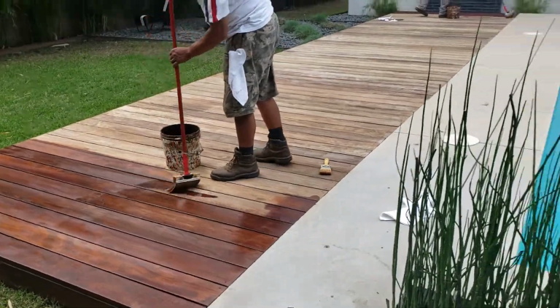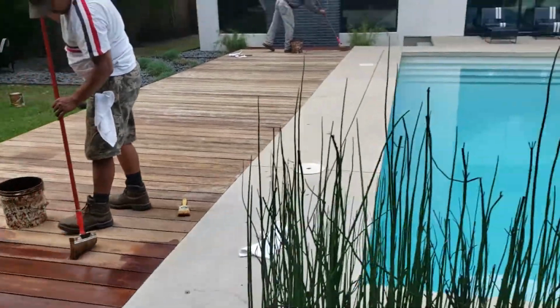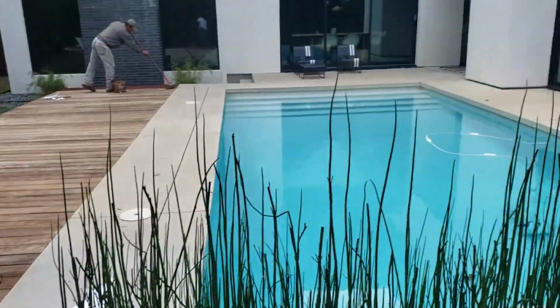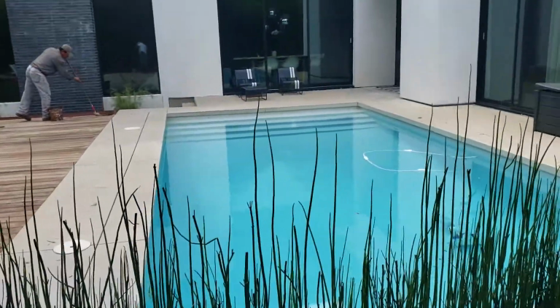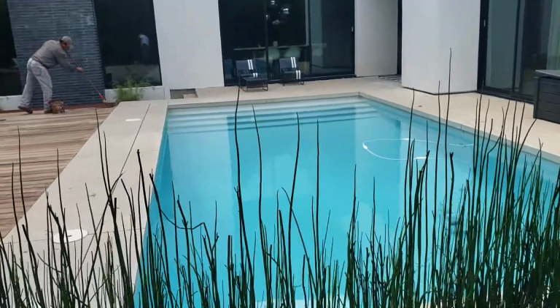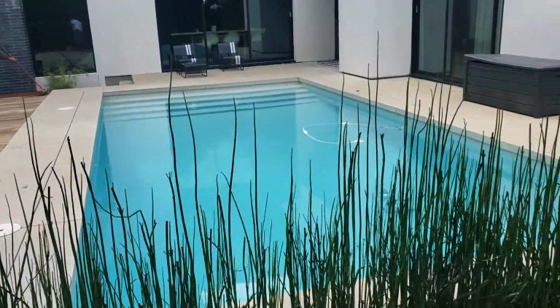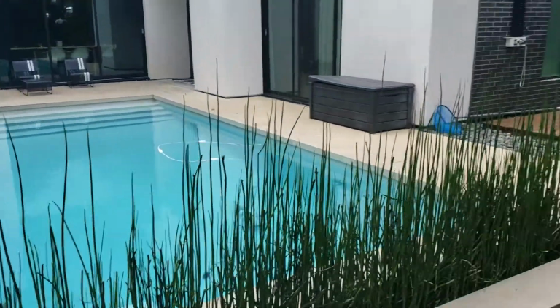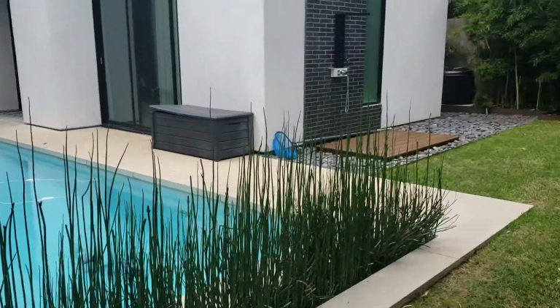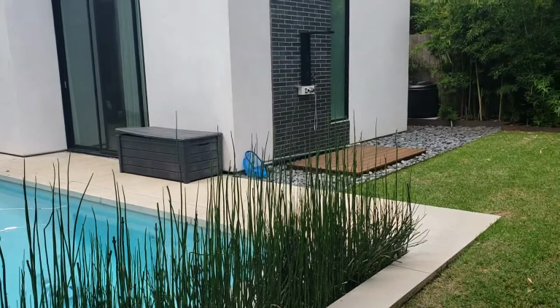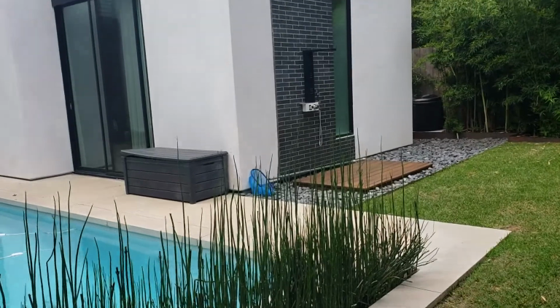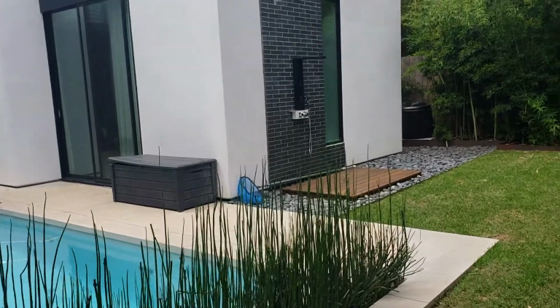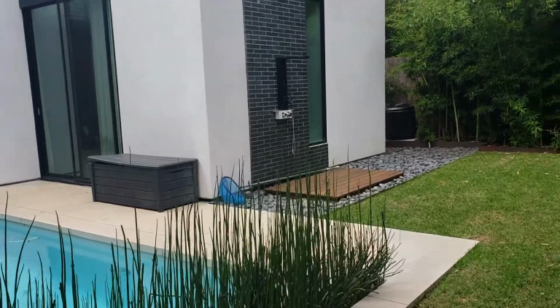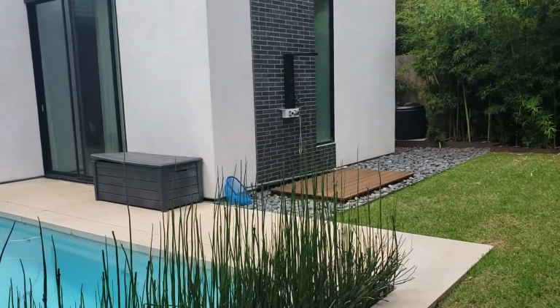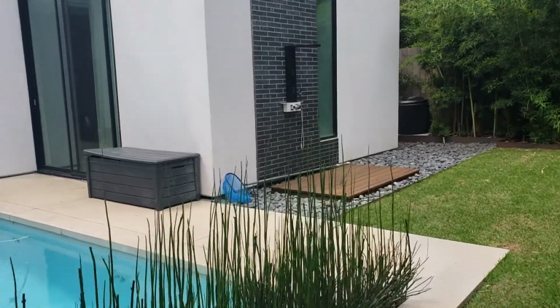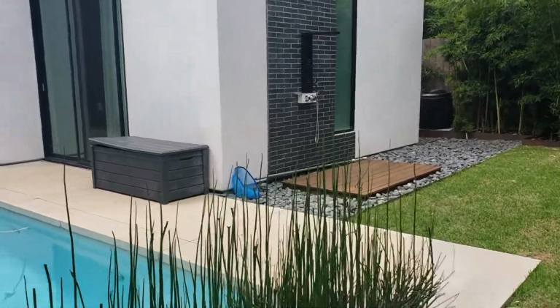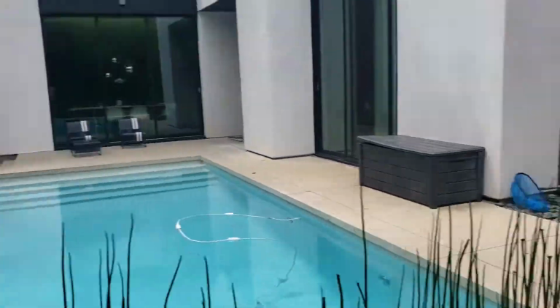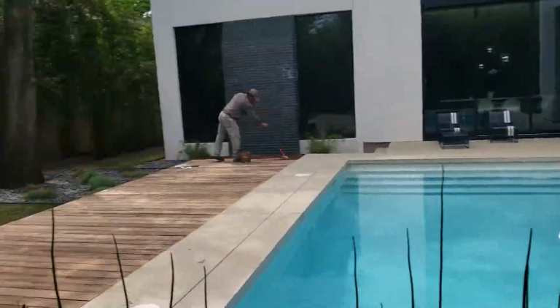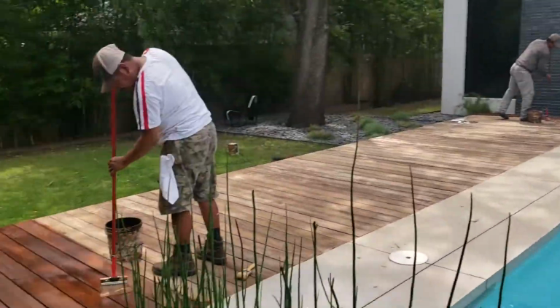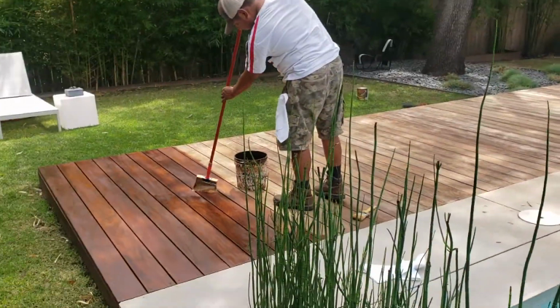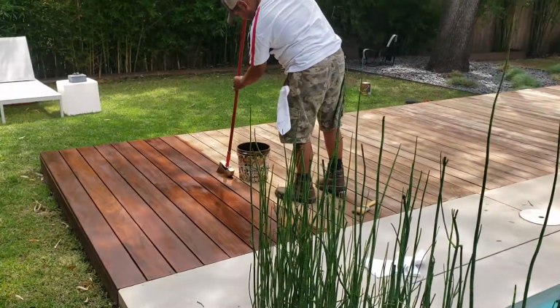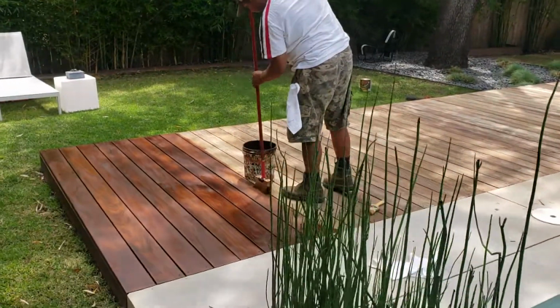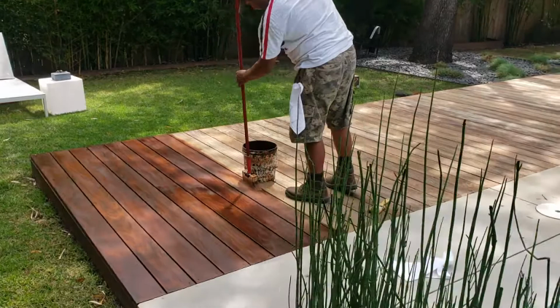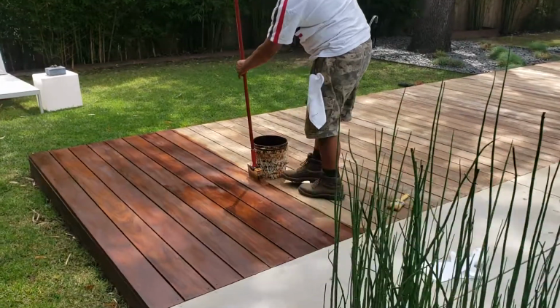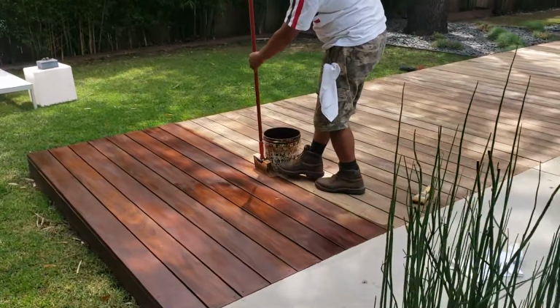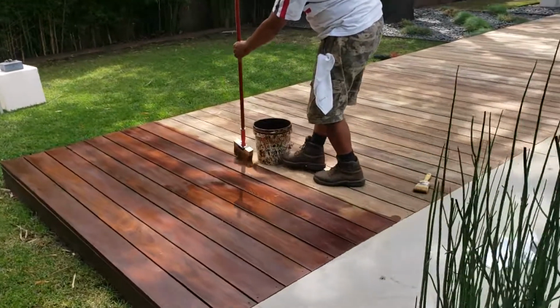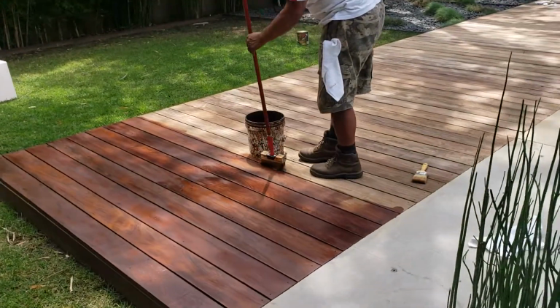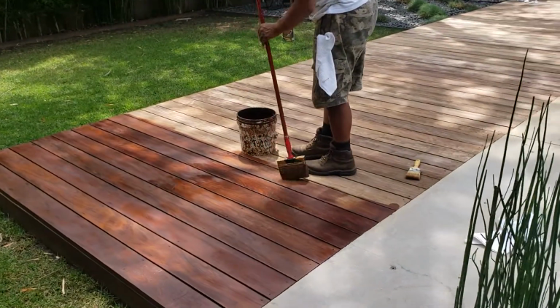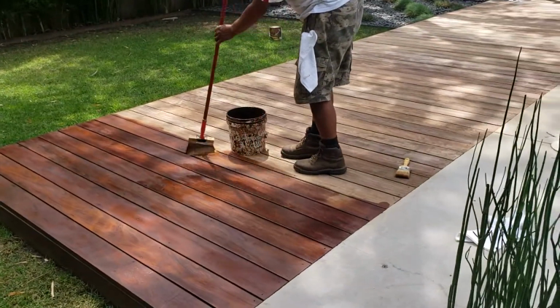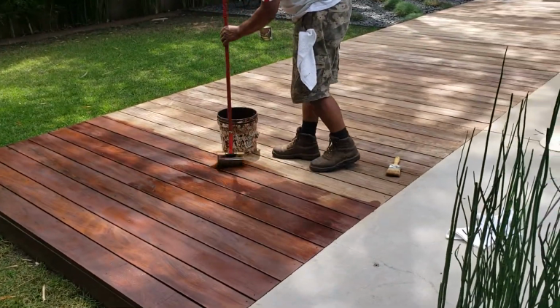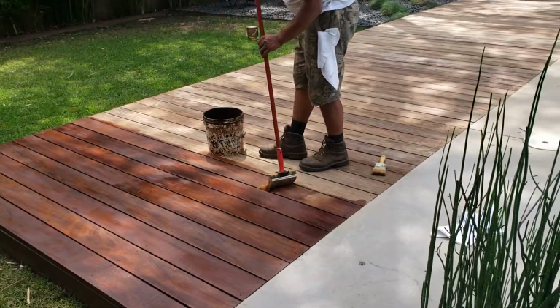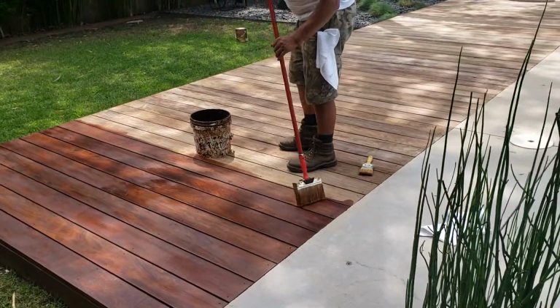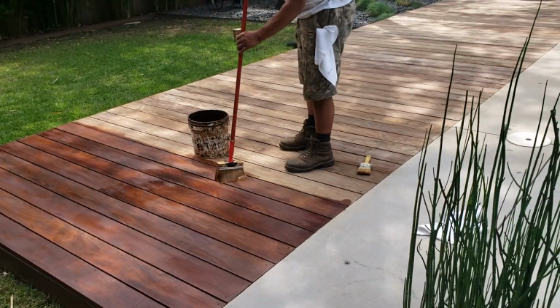This is a really cool pool here — it's got a little shower area with that deck over there. This home is here in Austin, one of the beautiful homes in Austin.